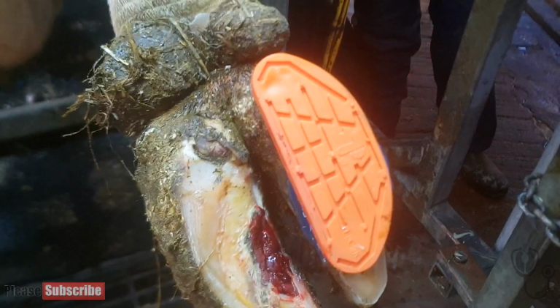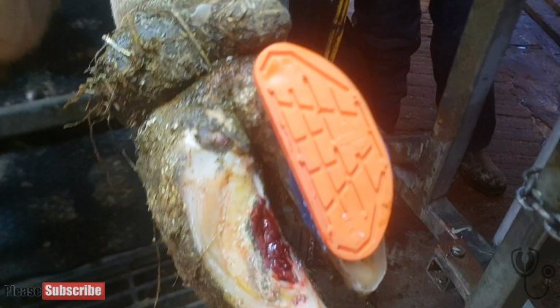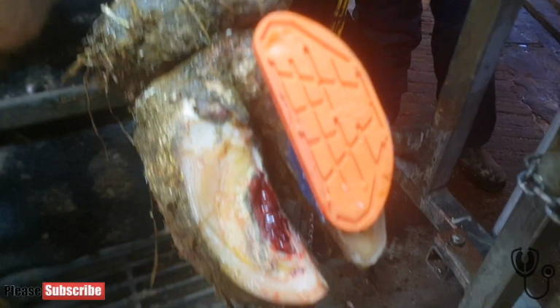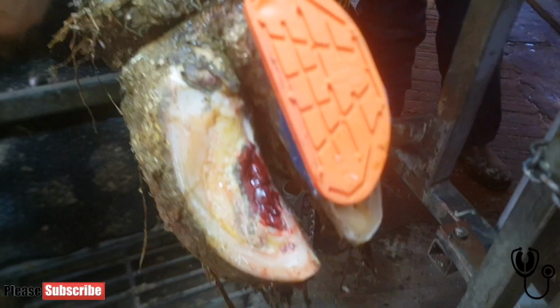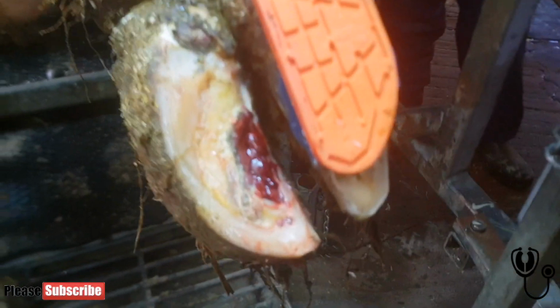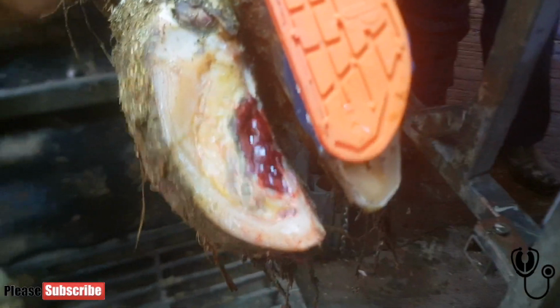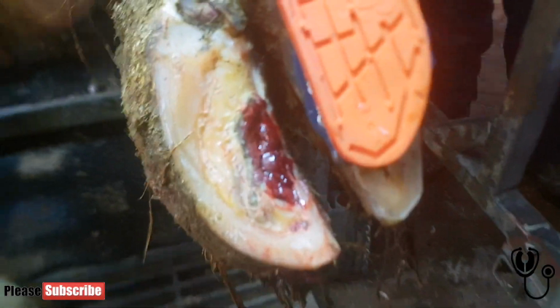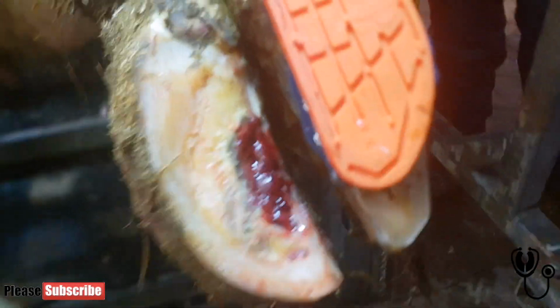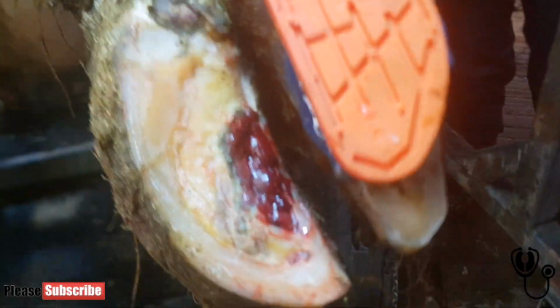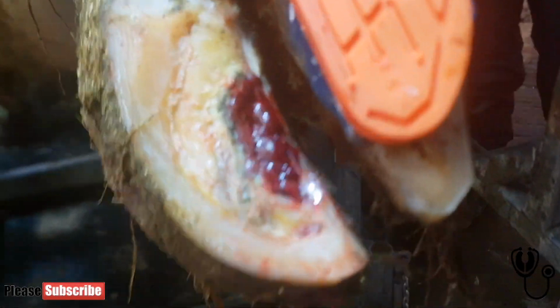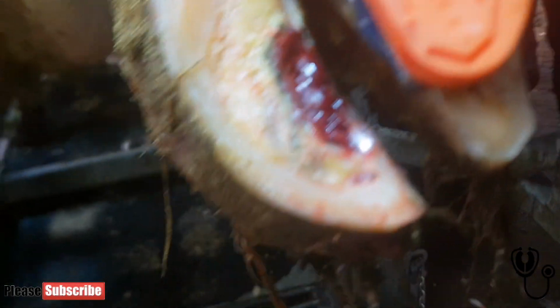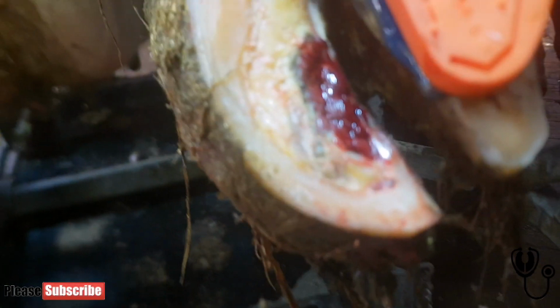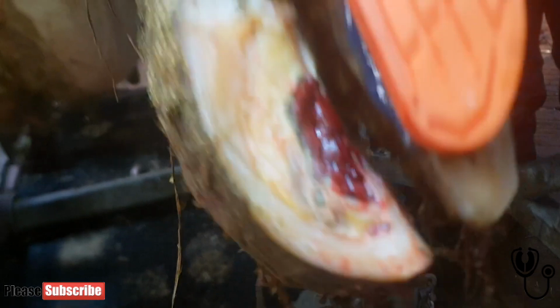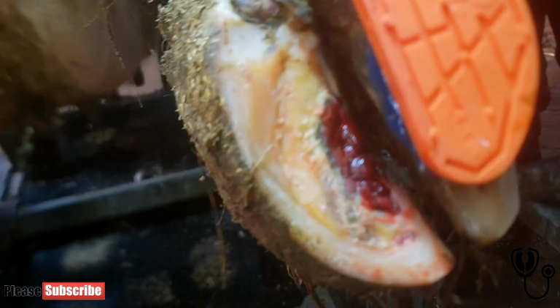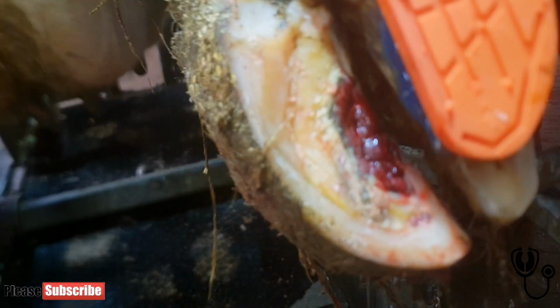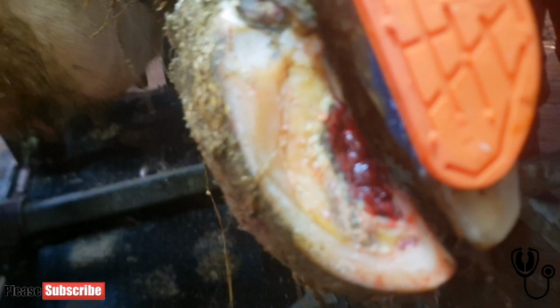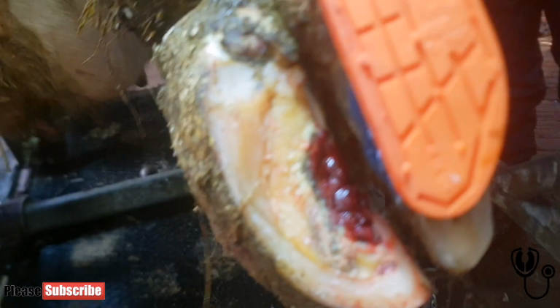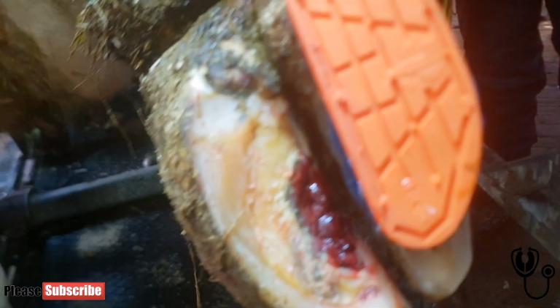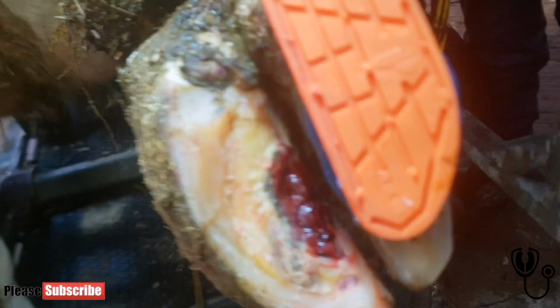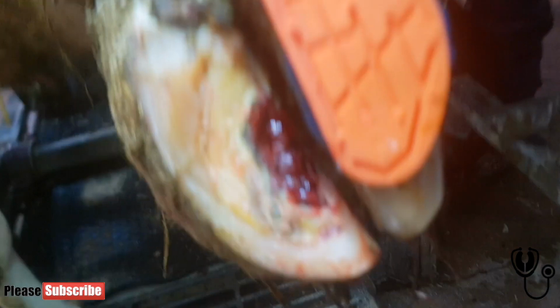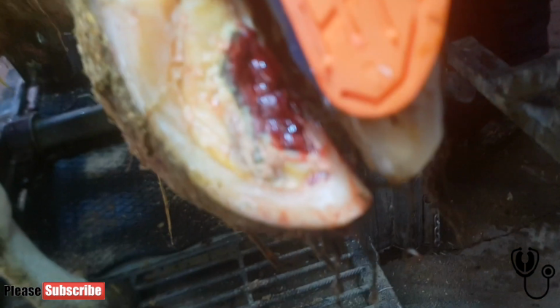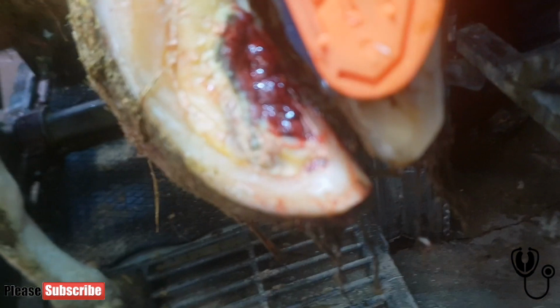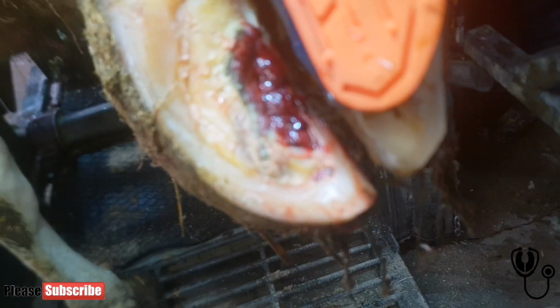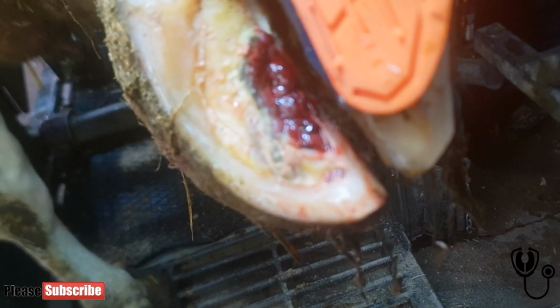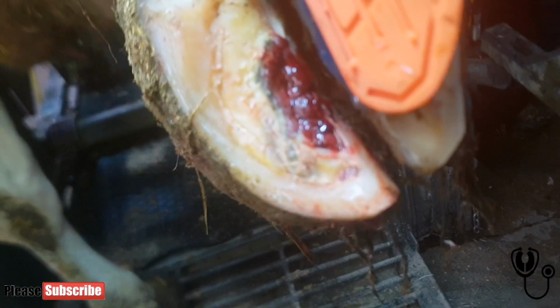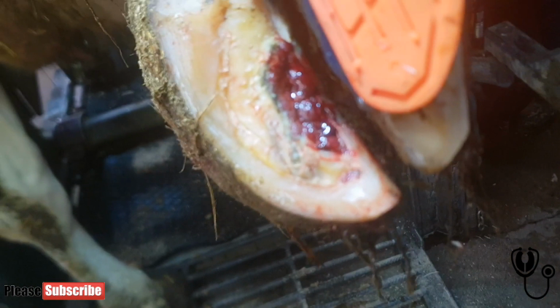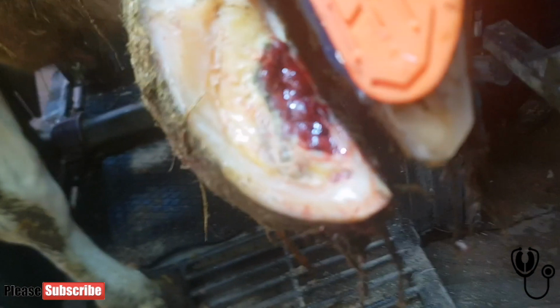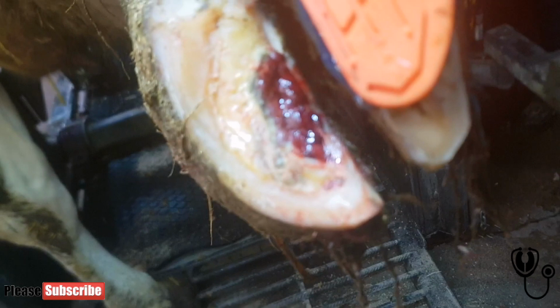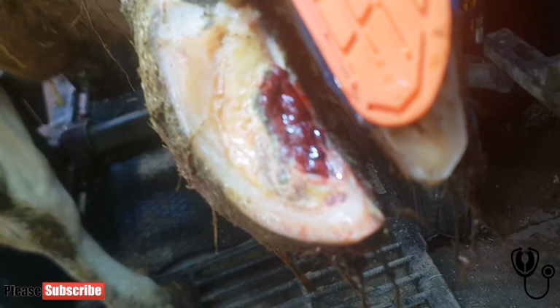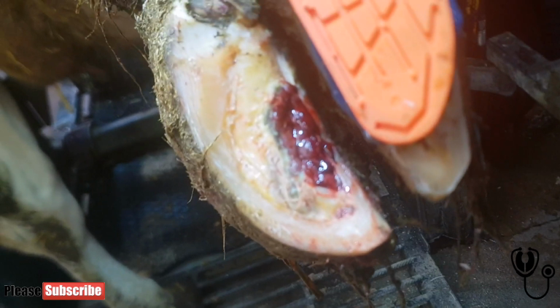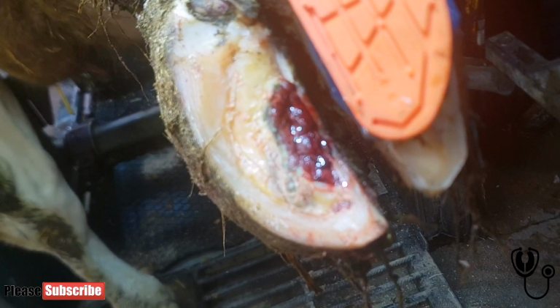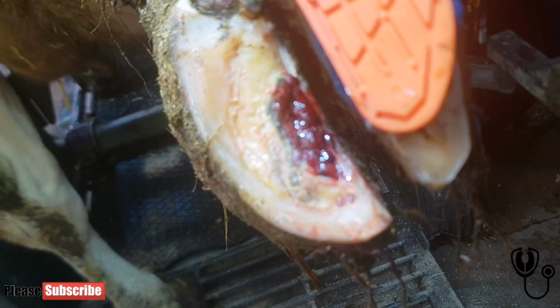Here's a seriously sore lesion on a medial claw for this poor cow. She was turned 90 days ago and today it just so happened to trim her again, so let's see how it worked out for her.